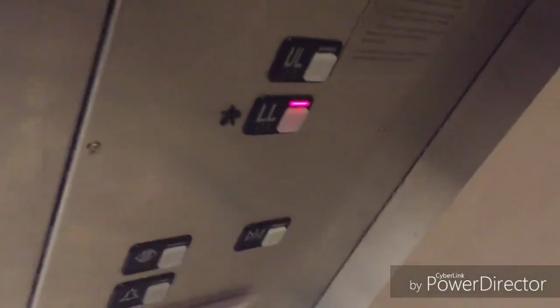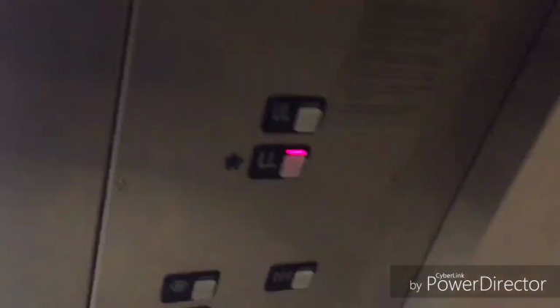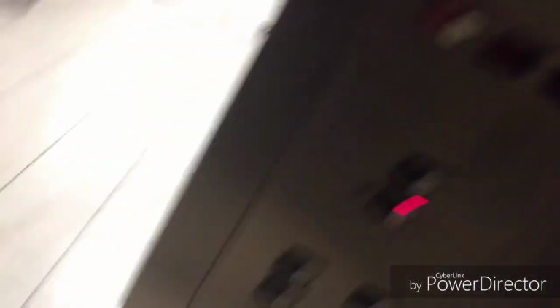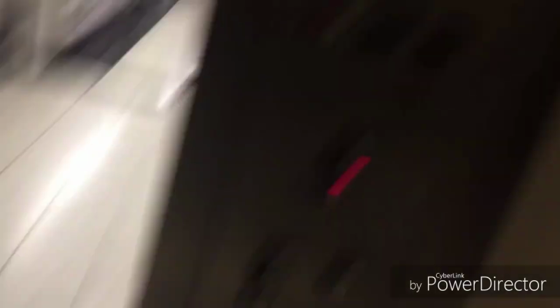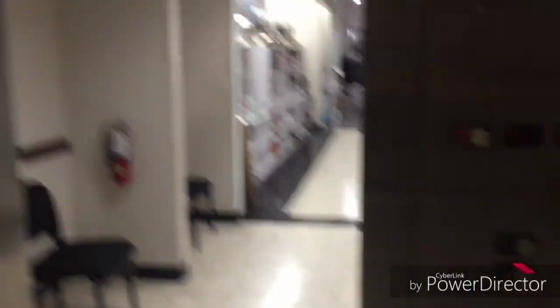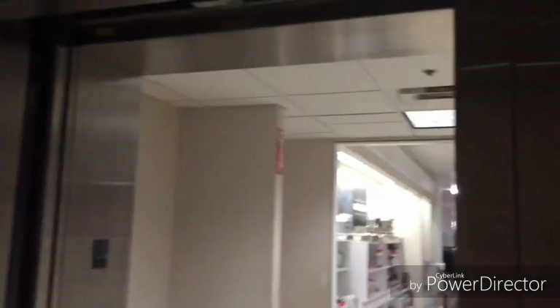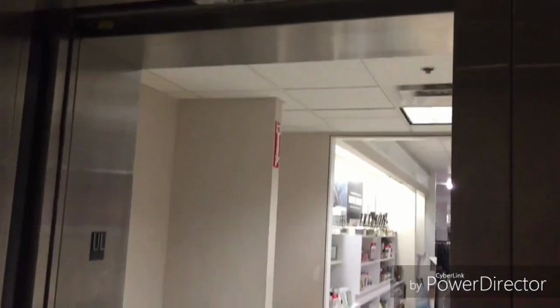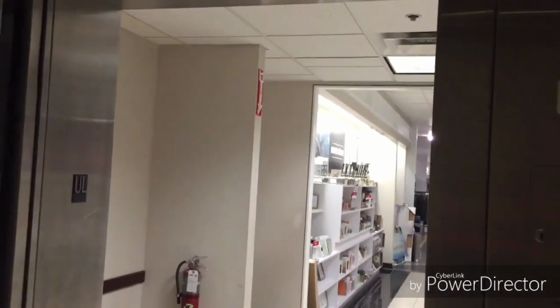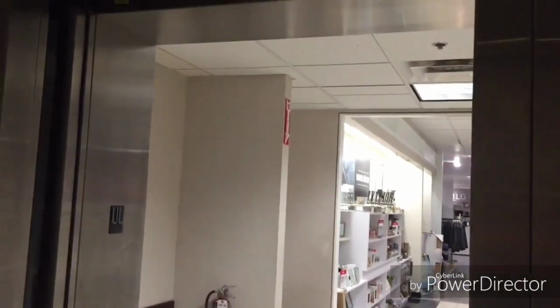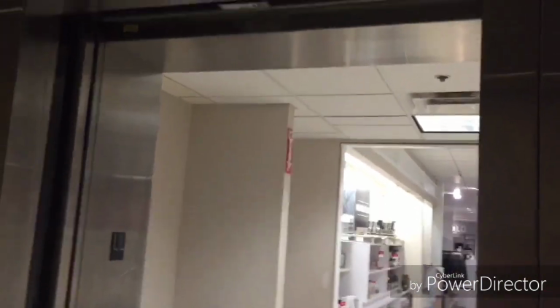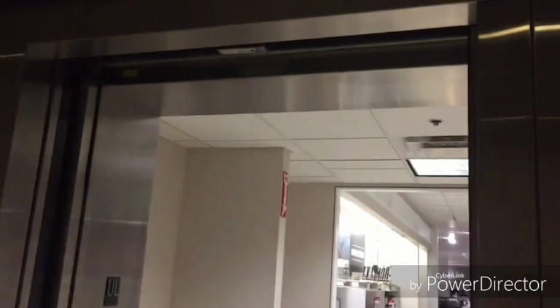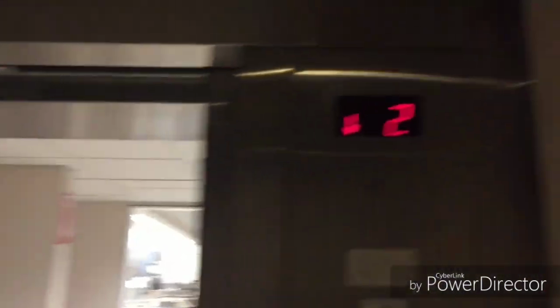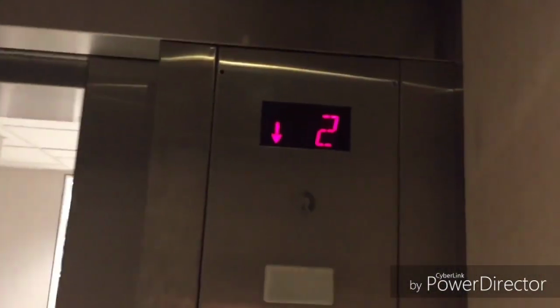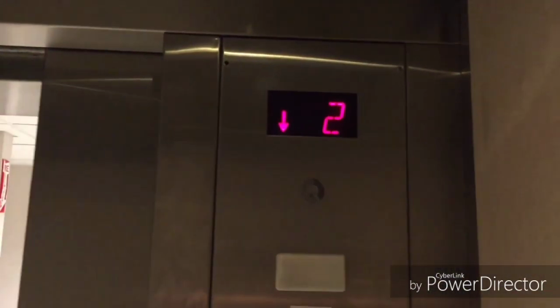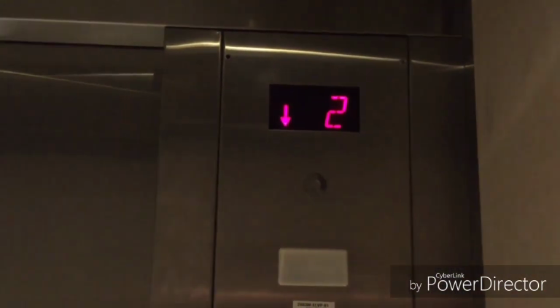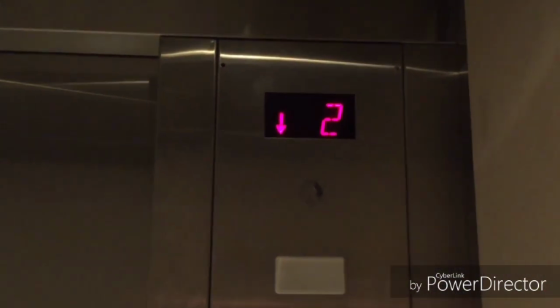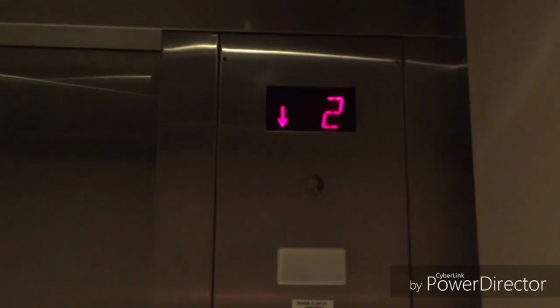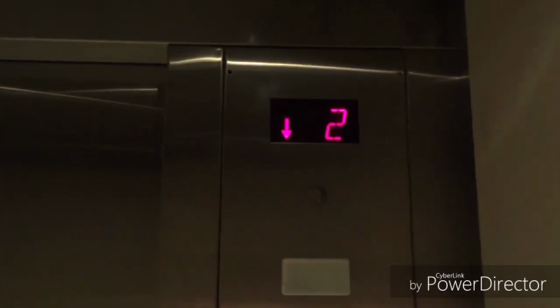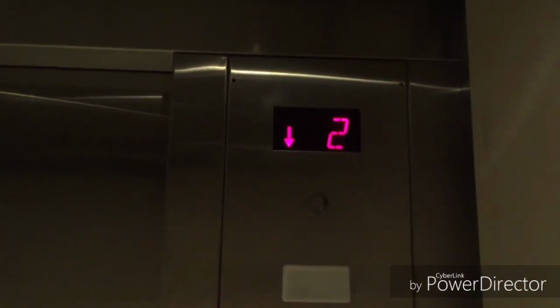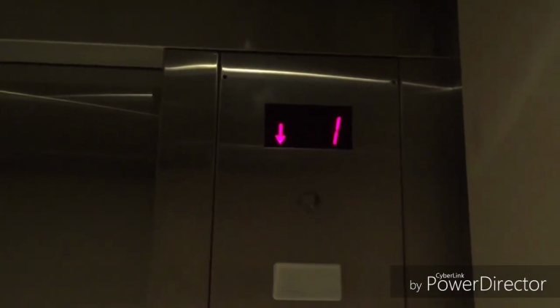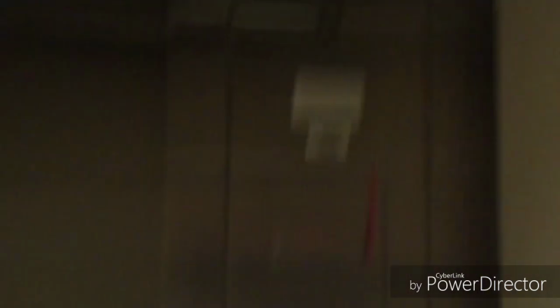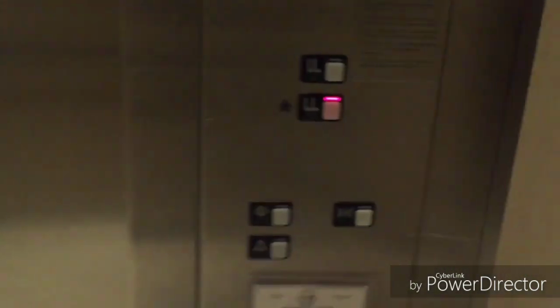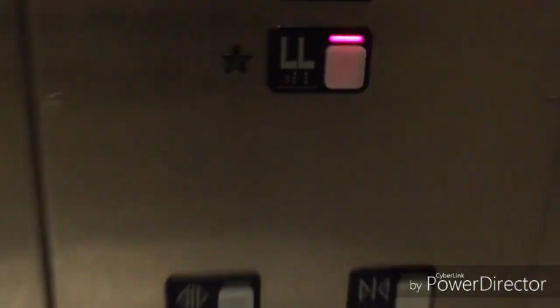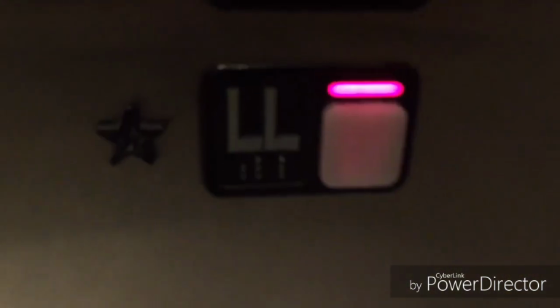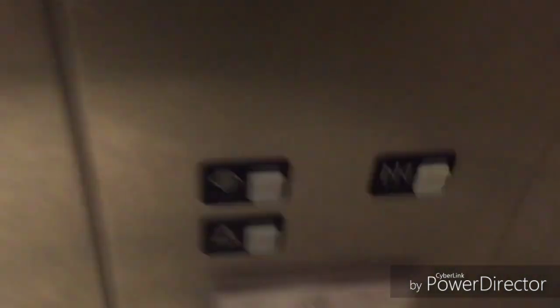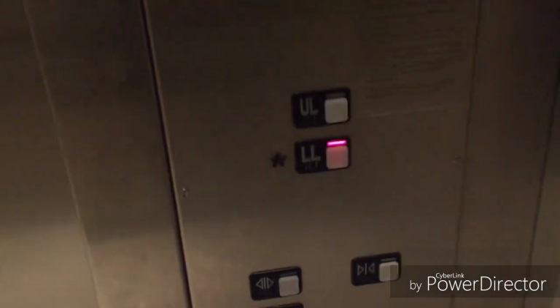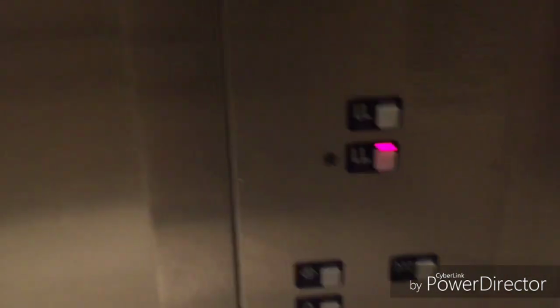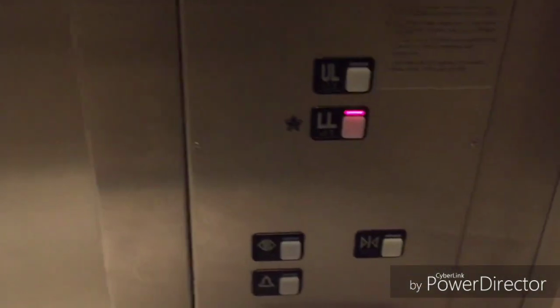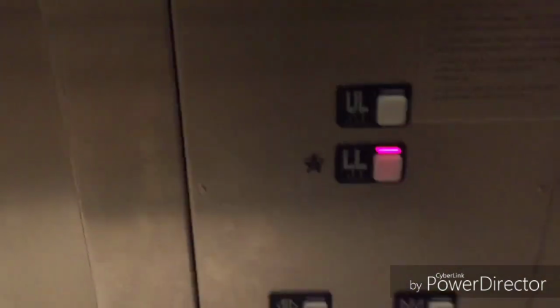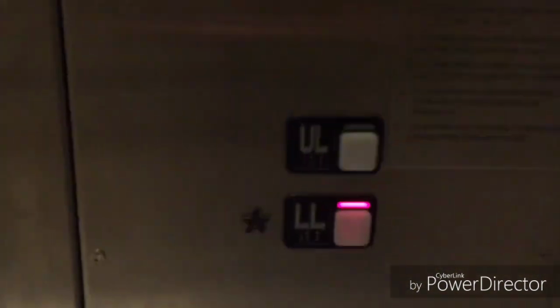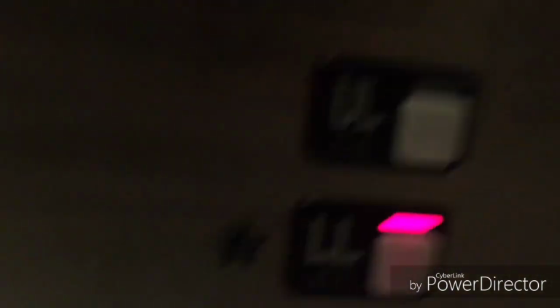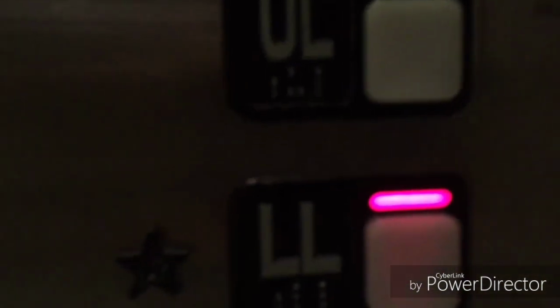The door close button does not work. Empty fixtures from 1996. Go ahead and watch the button go out.